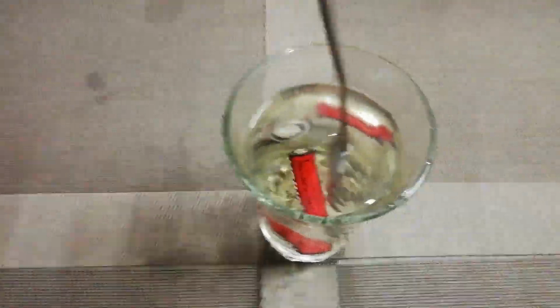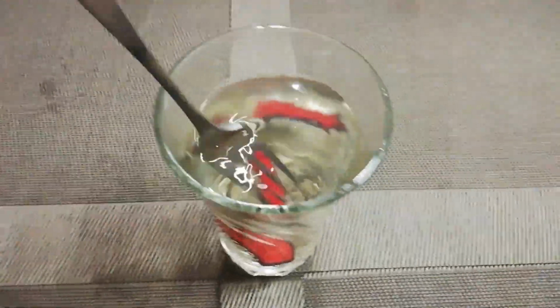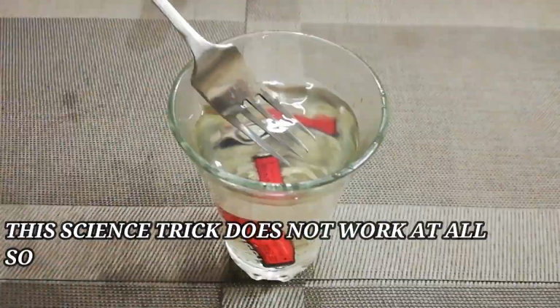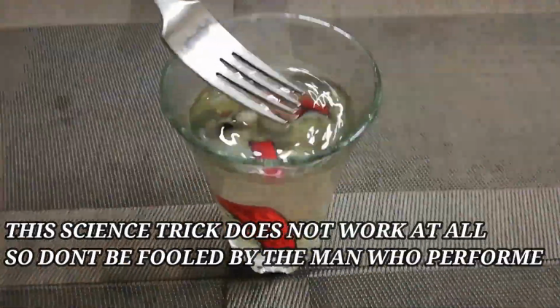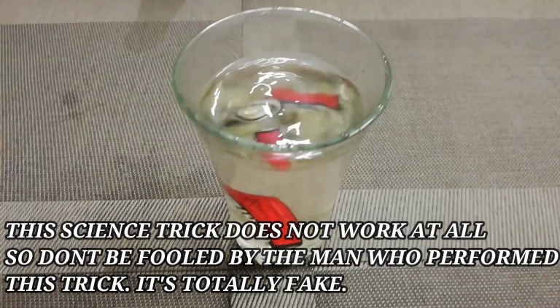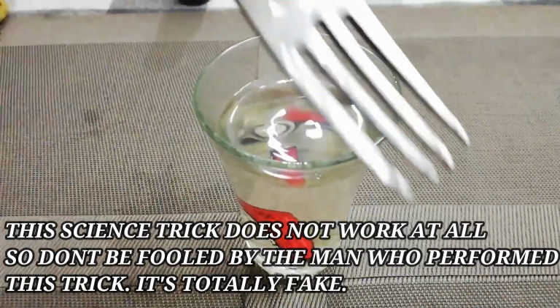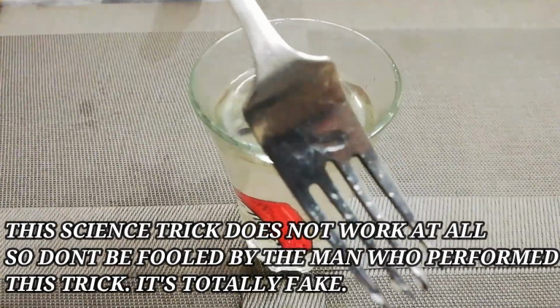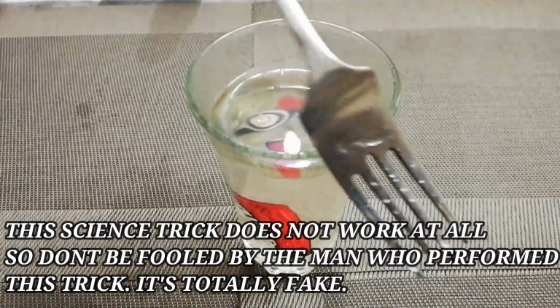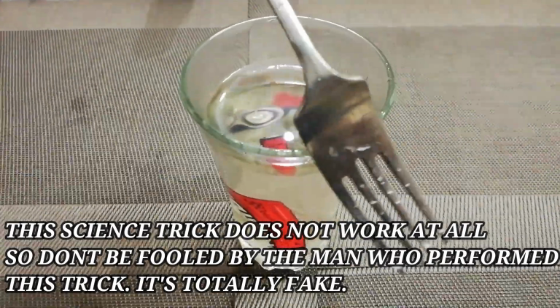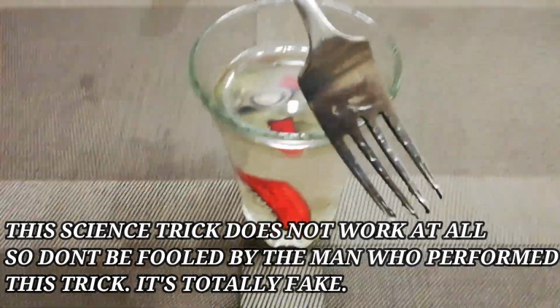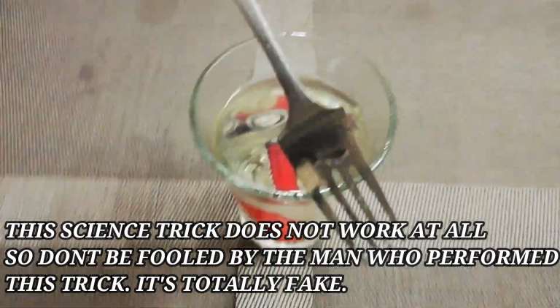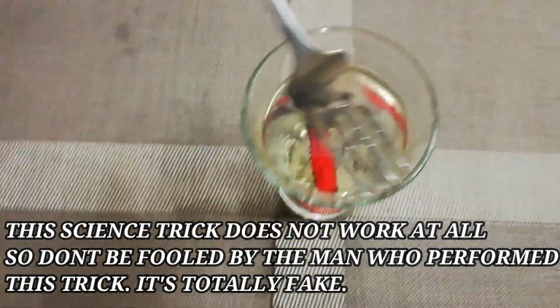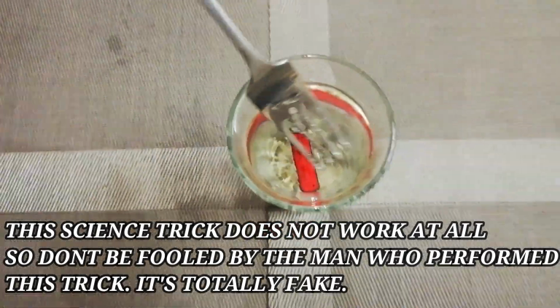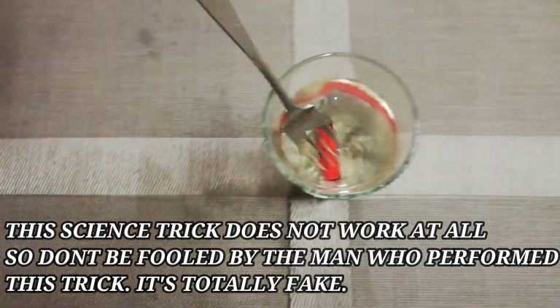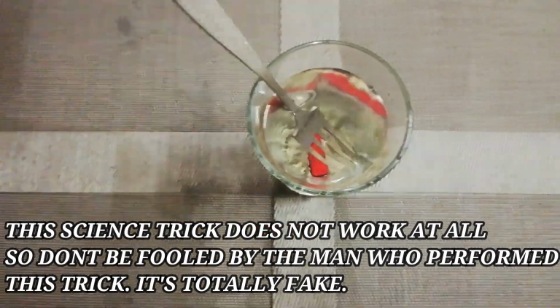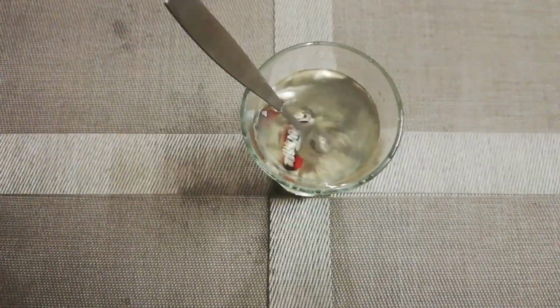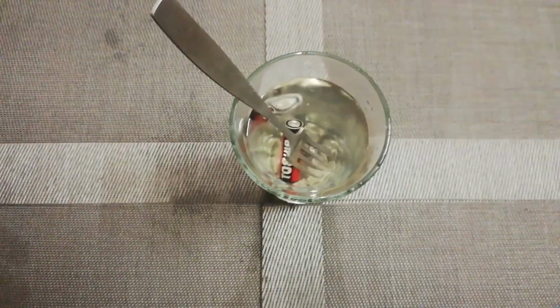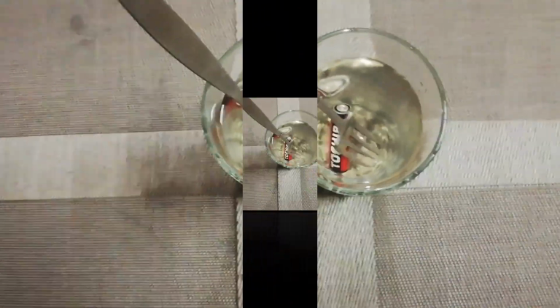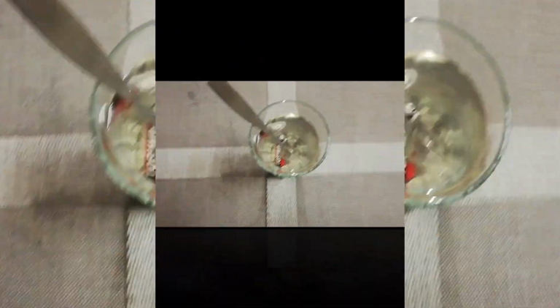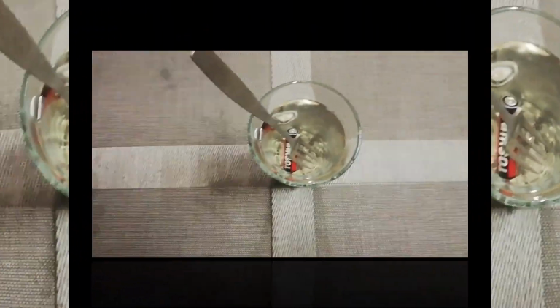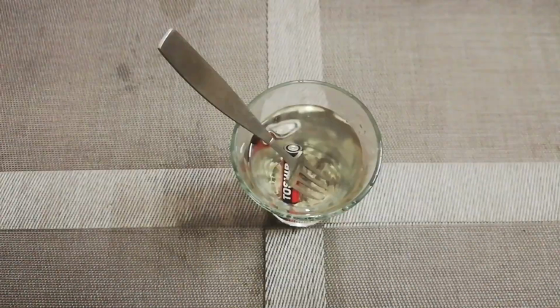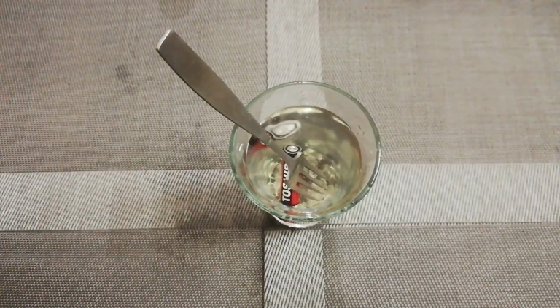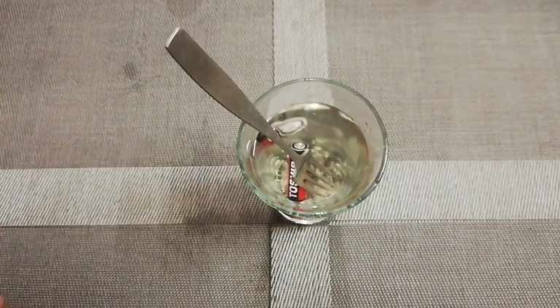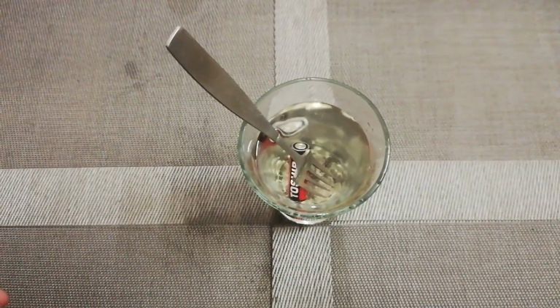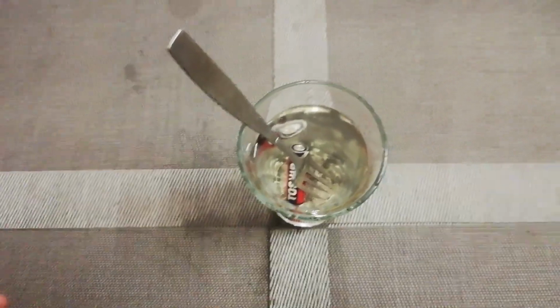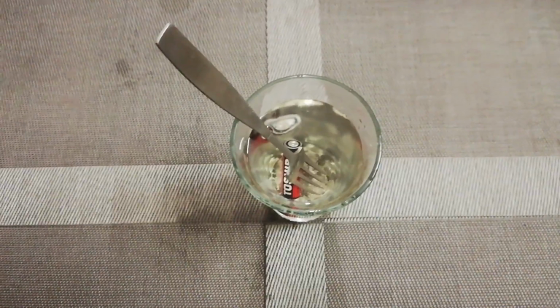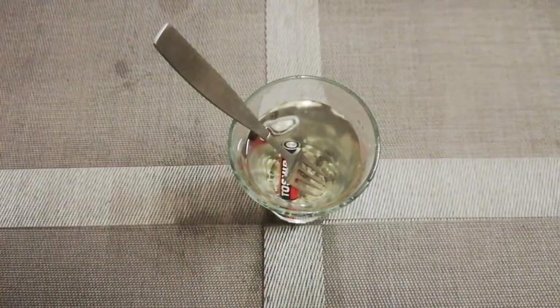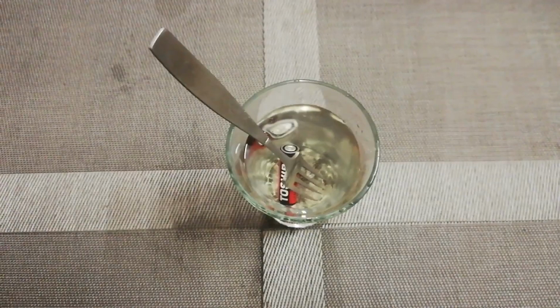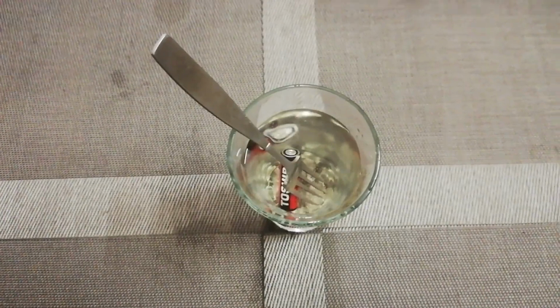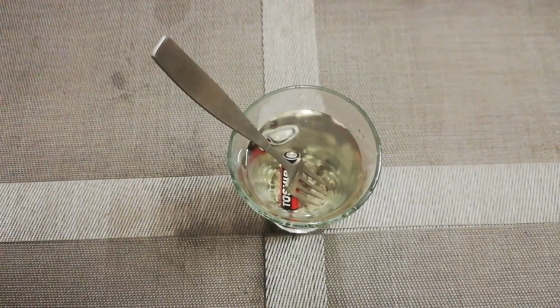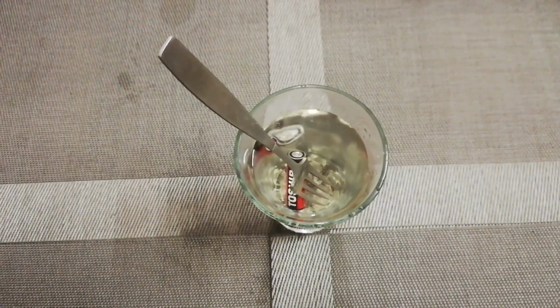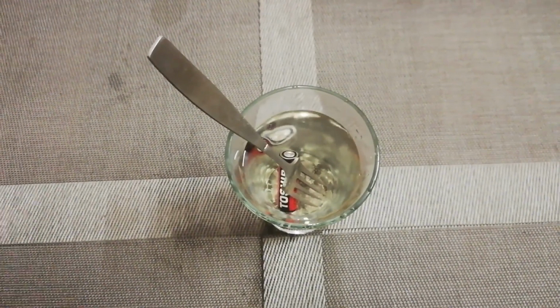So we got a result that this science trick or experiment does not work at all. Thank you all for watching. You guys can try it at home but with adult supervision.